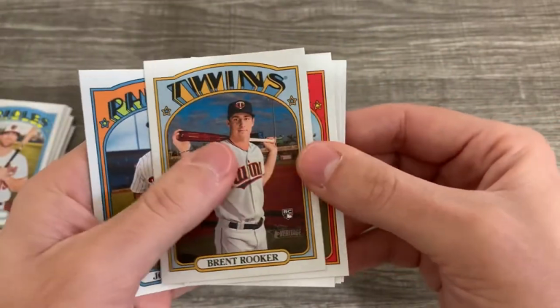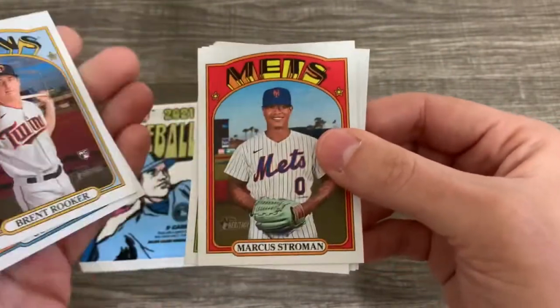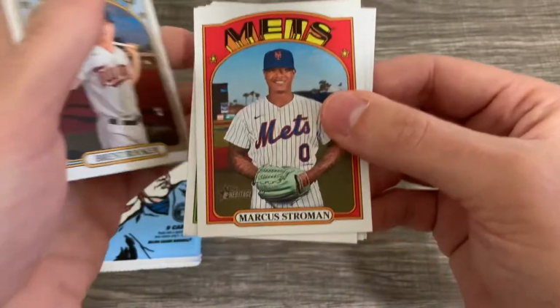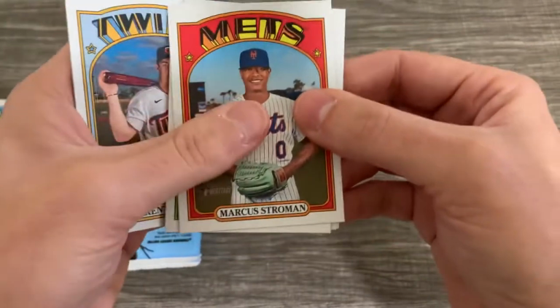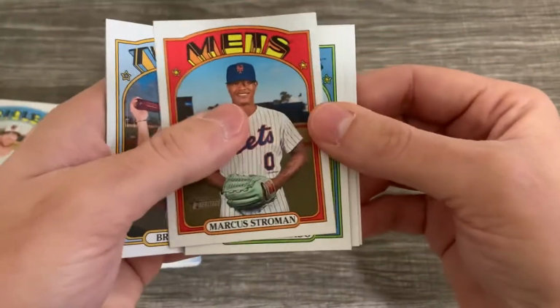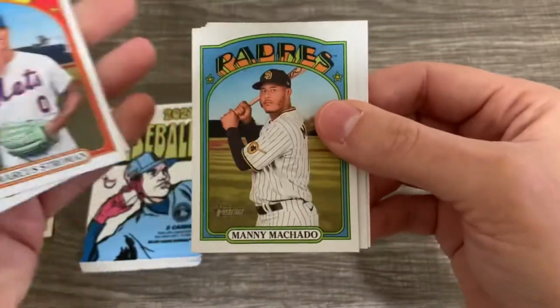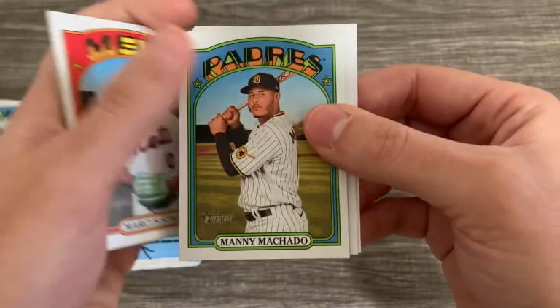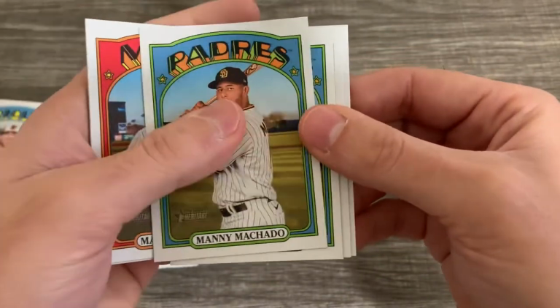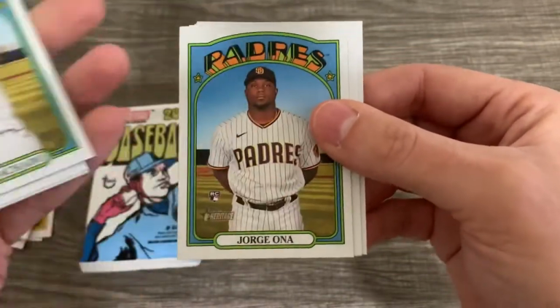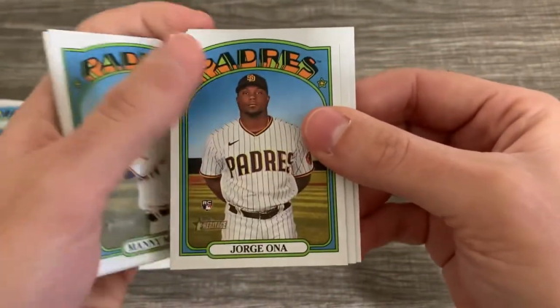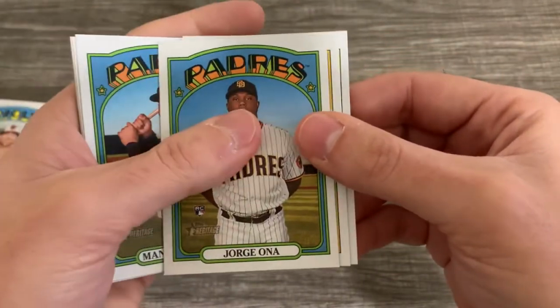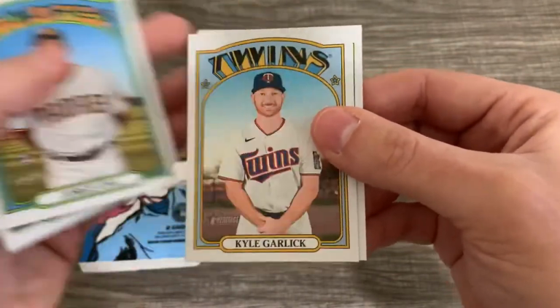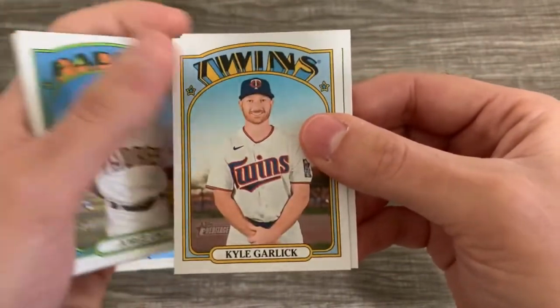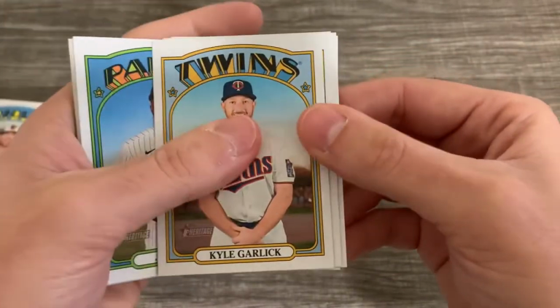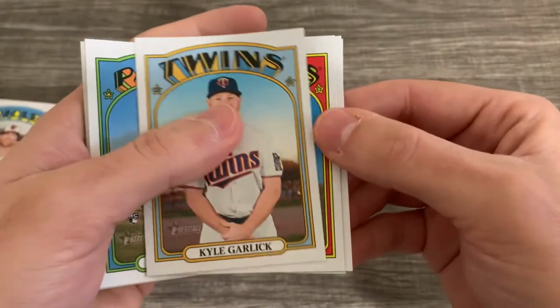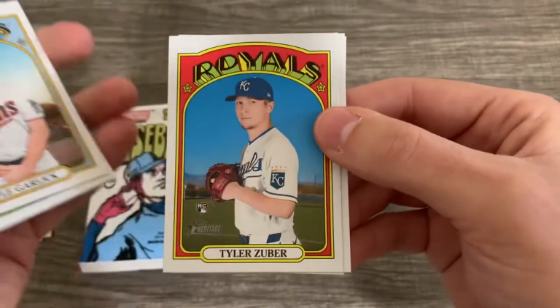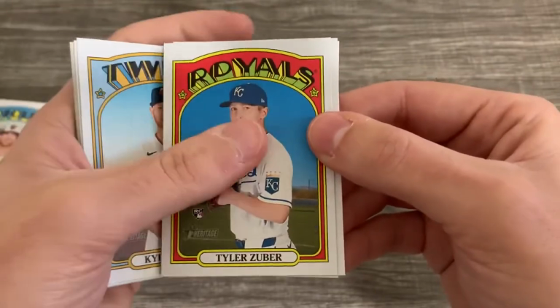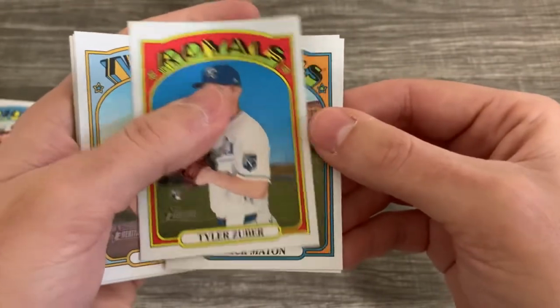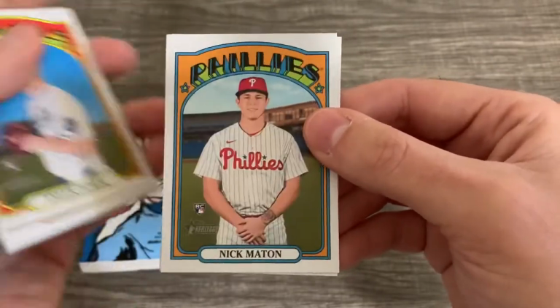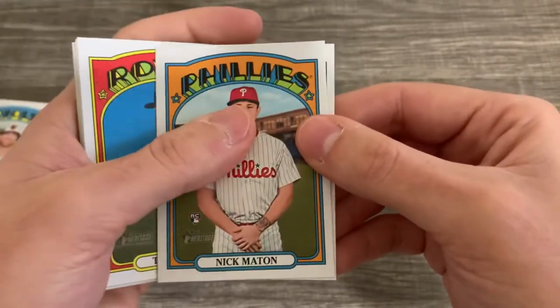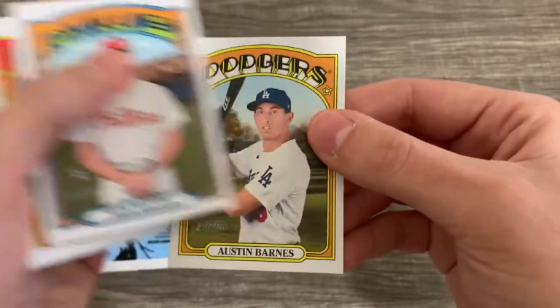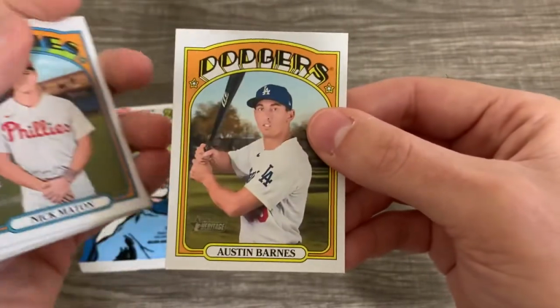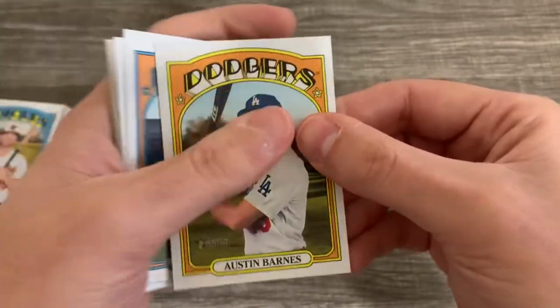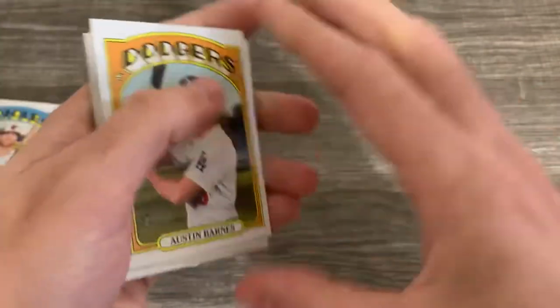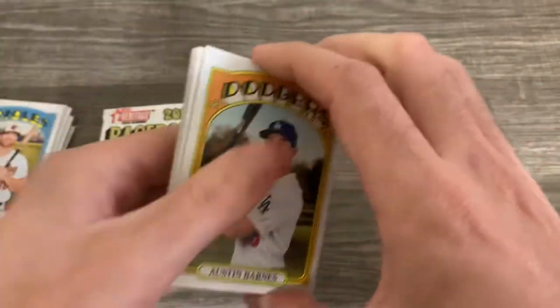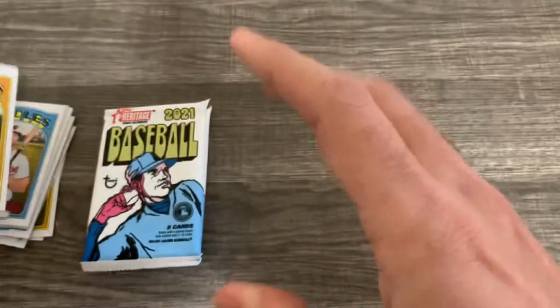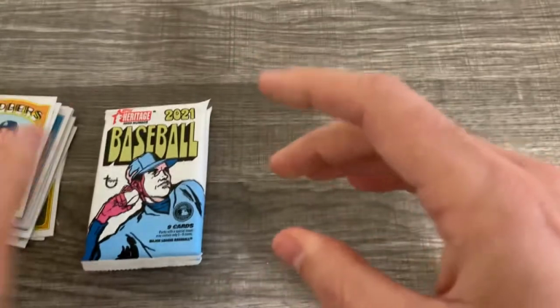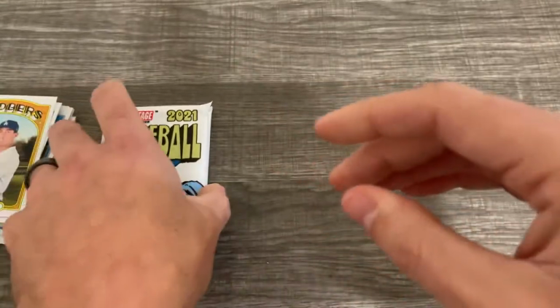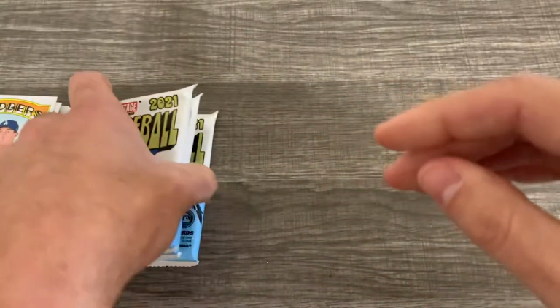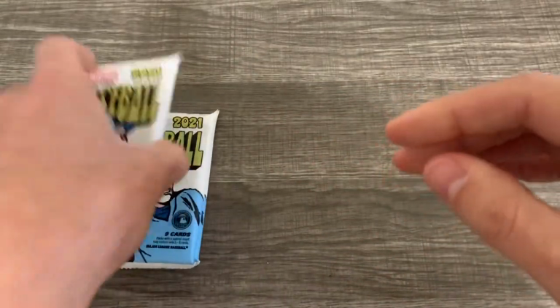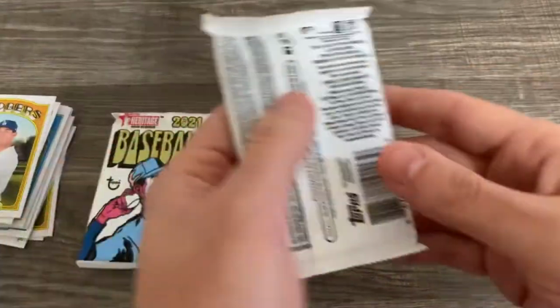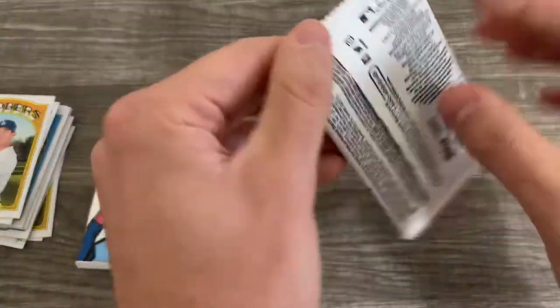Brent Rooker, base card. Manny Machado. Ray Ona. Kyle Garlack. Kyler Zuber. Nick Matone. Austin Barnes. We've got about three packs left.